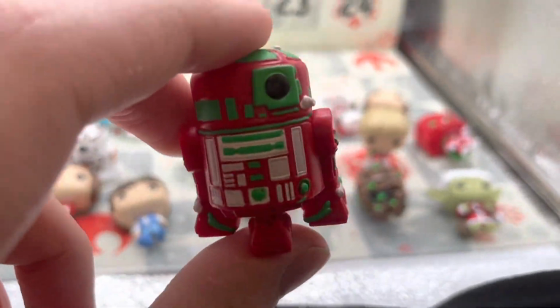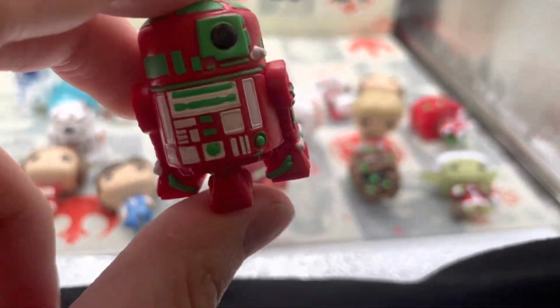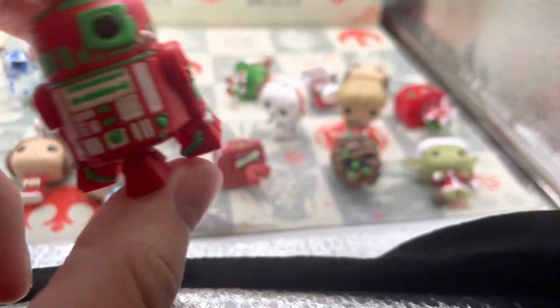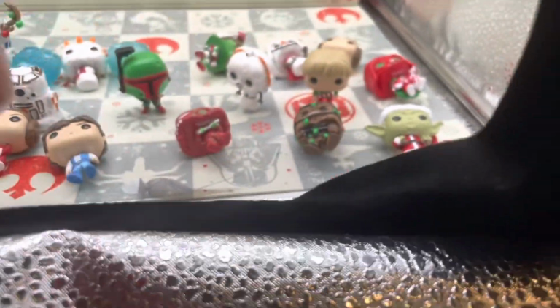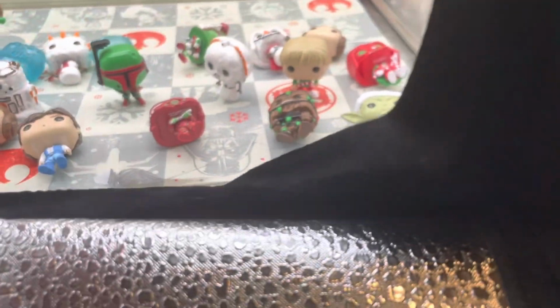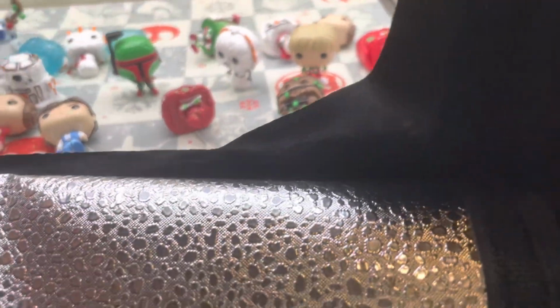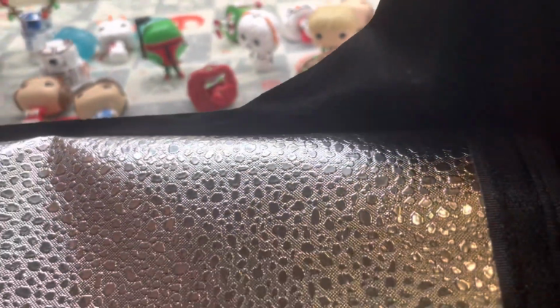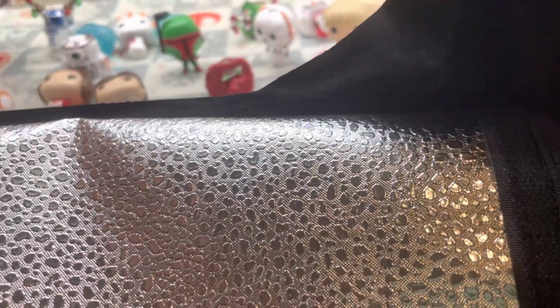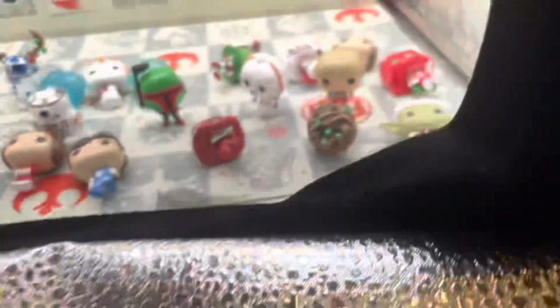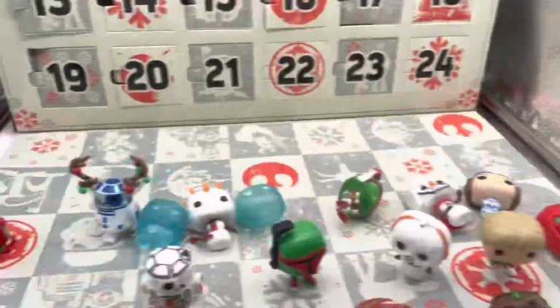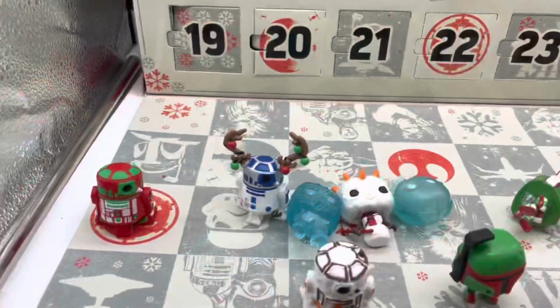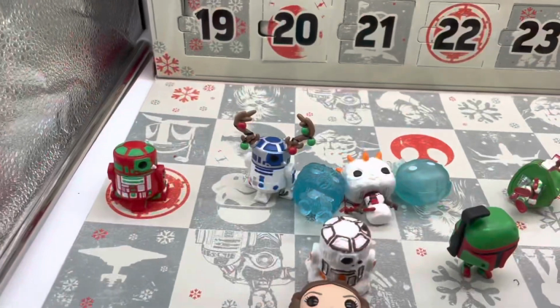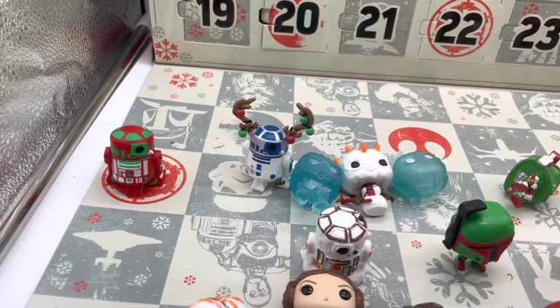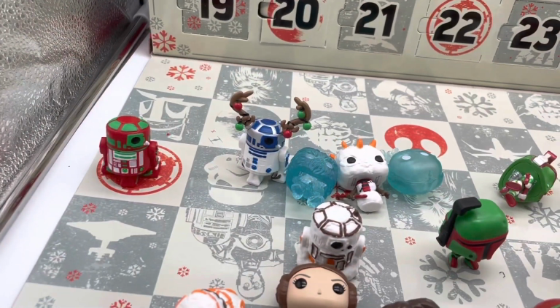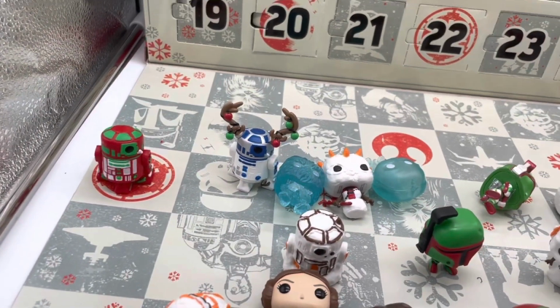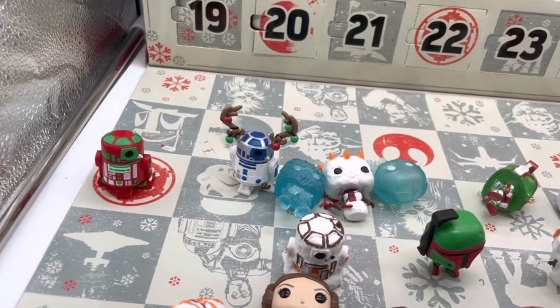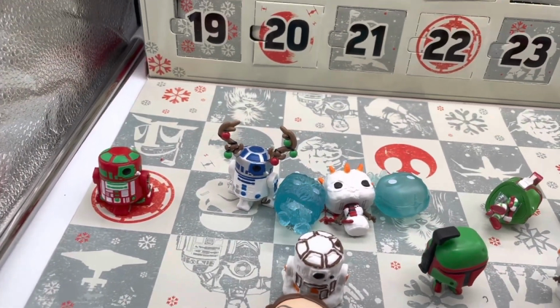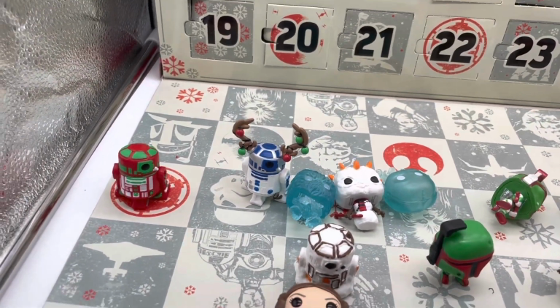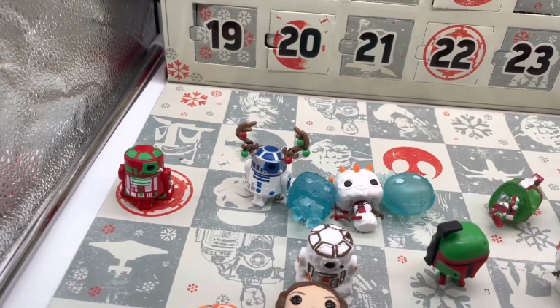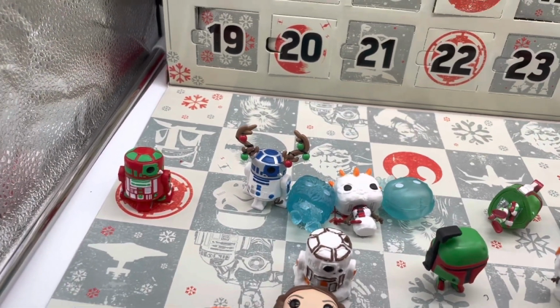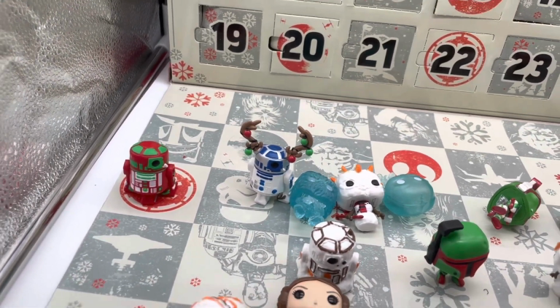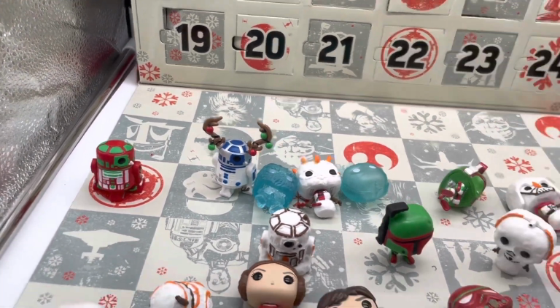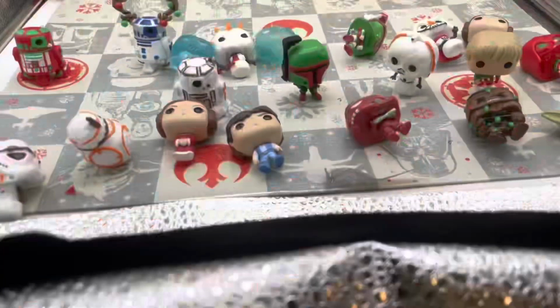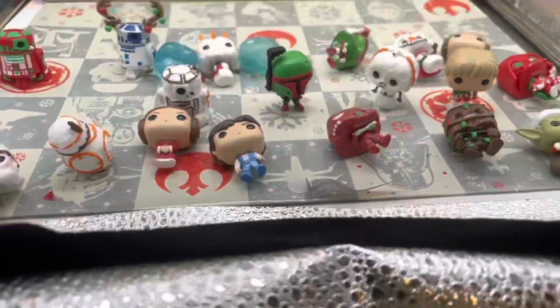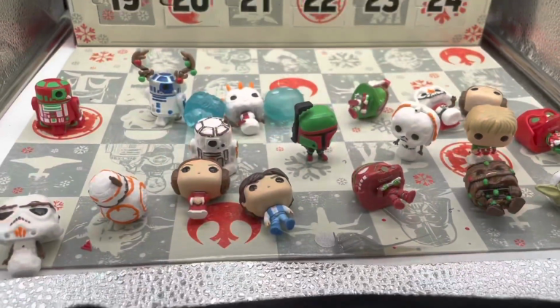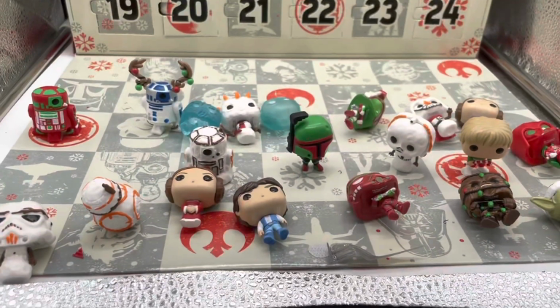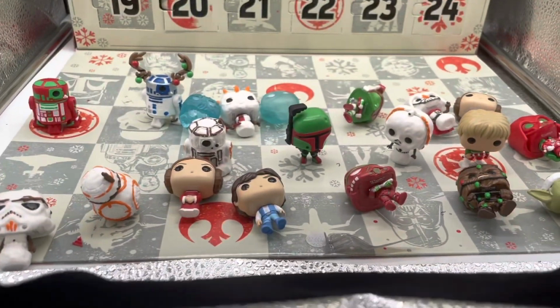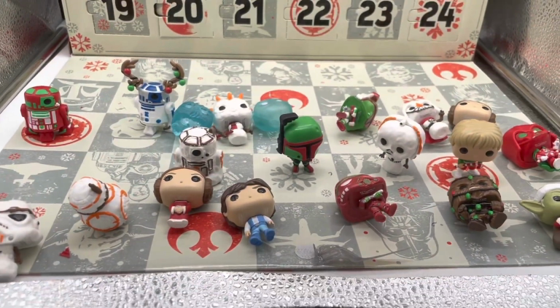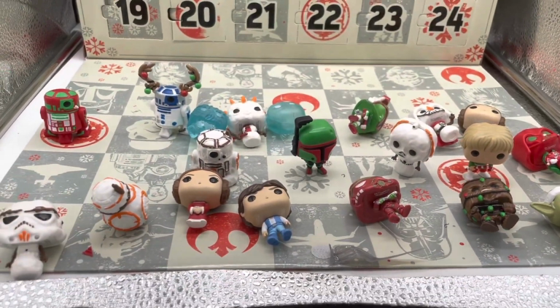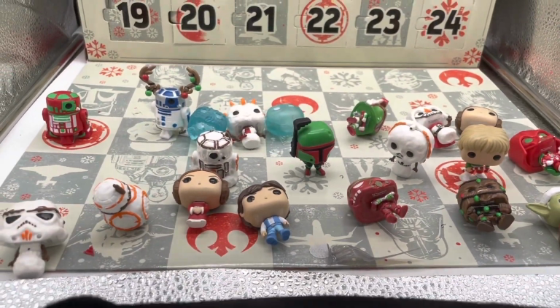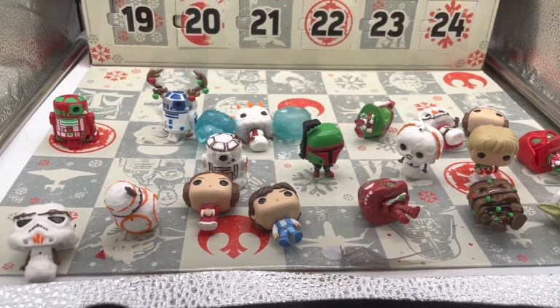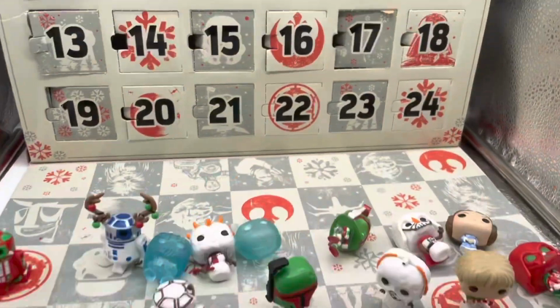I do like R2-D2 with his antlers — I can put them right in there. So all in all, this calendar has been a blast to open up every single day.